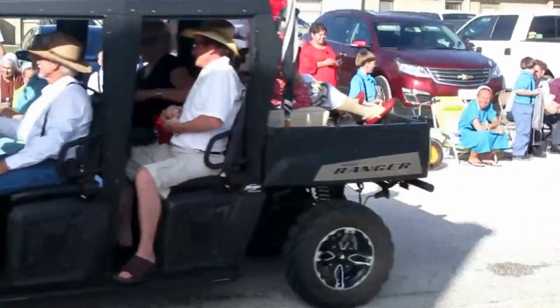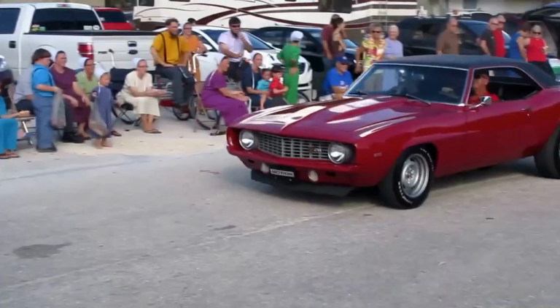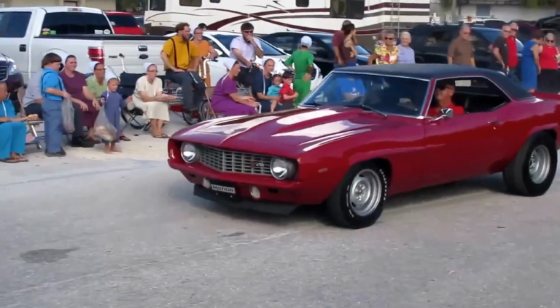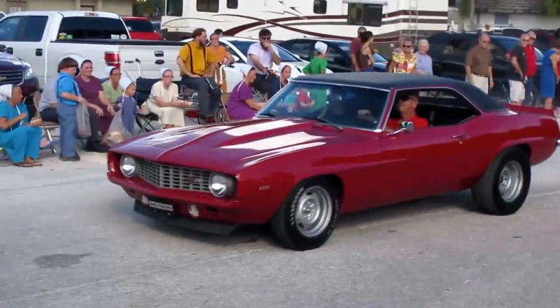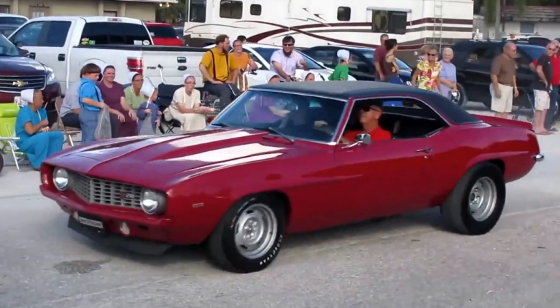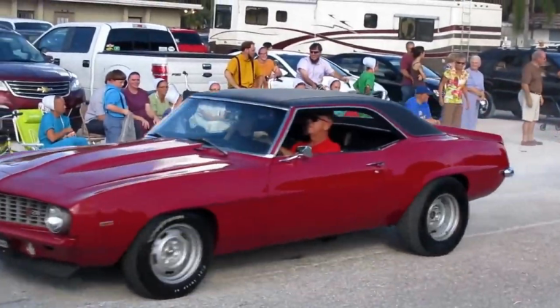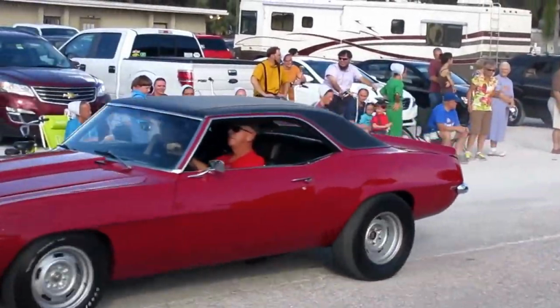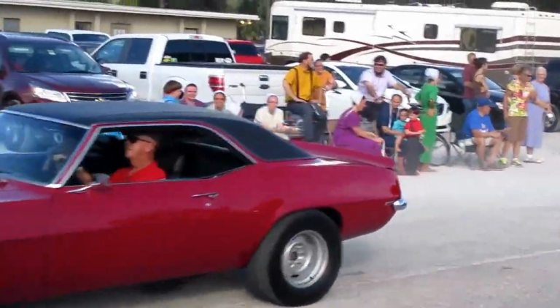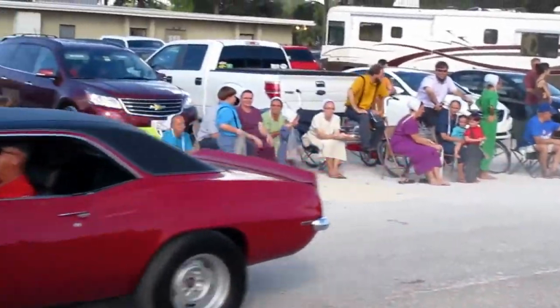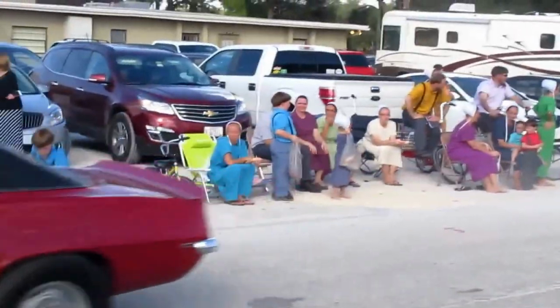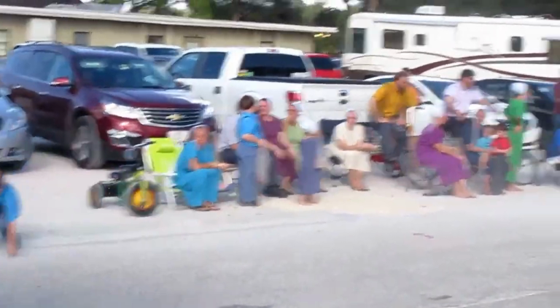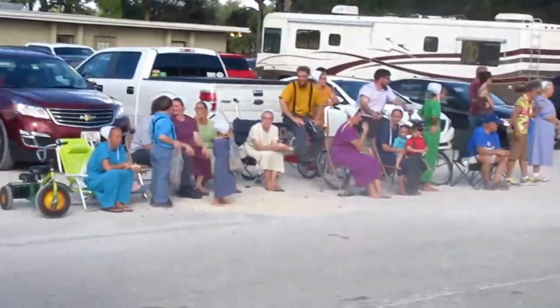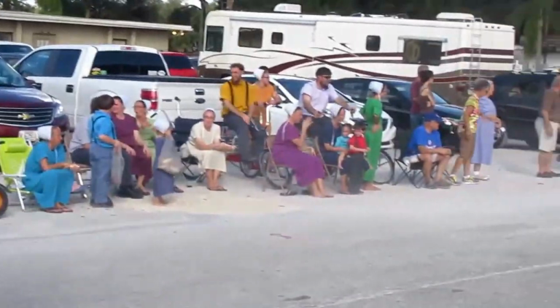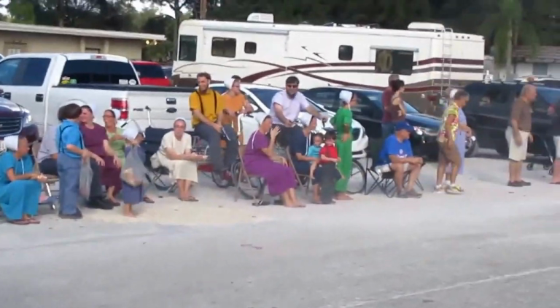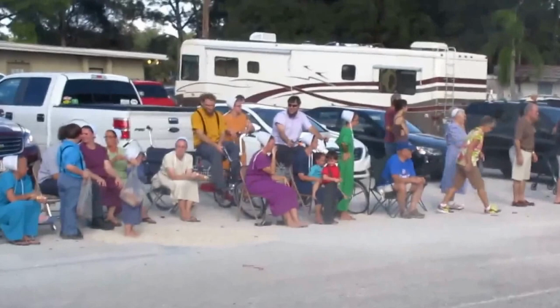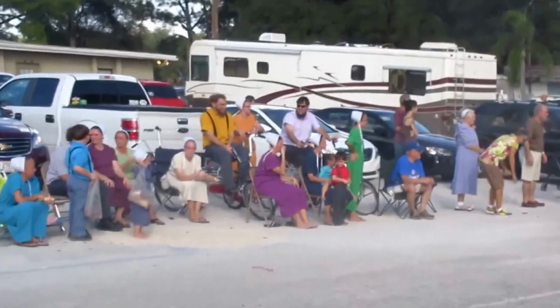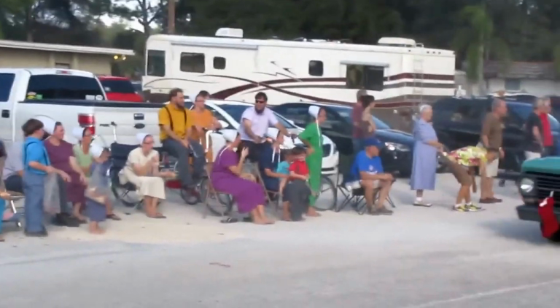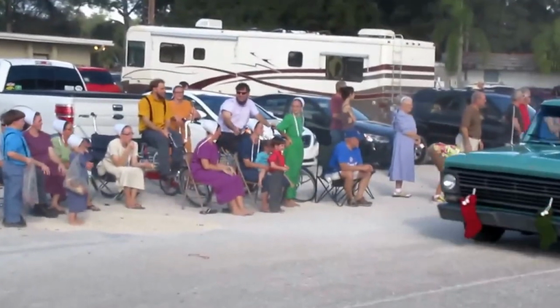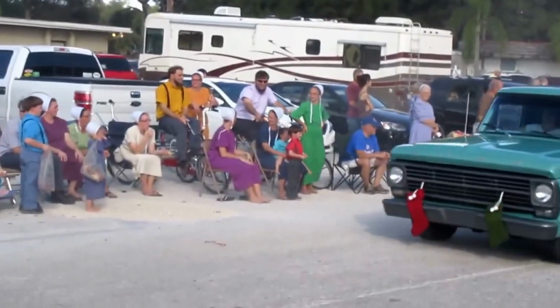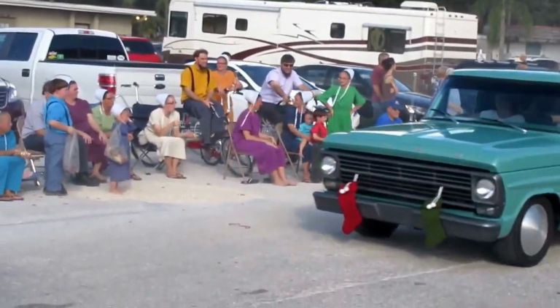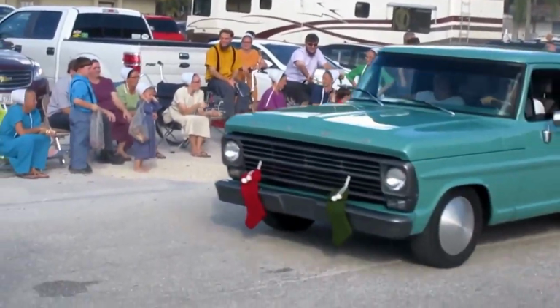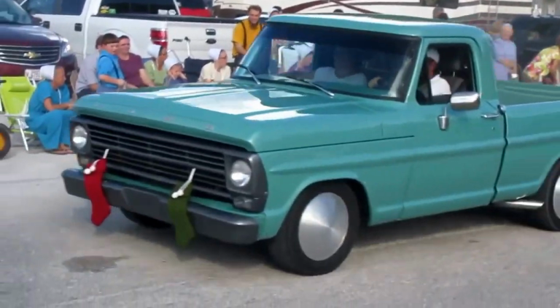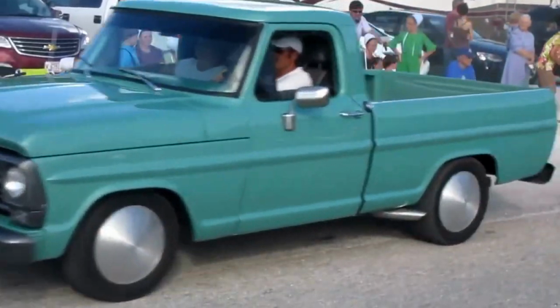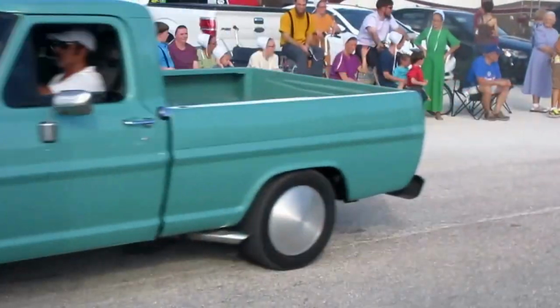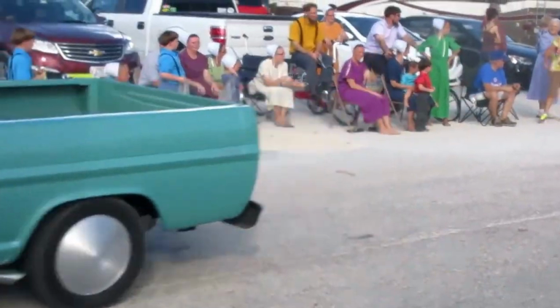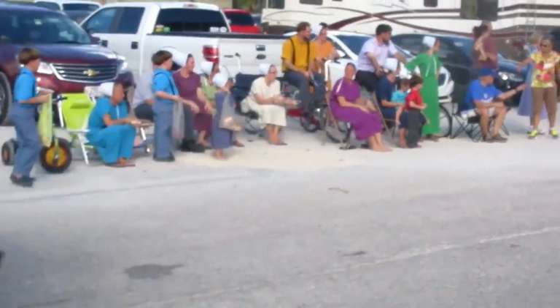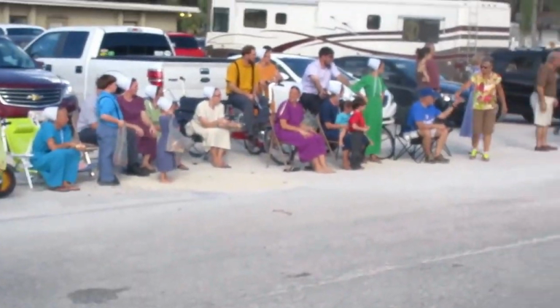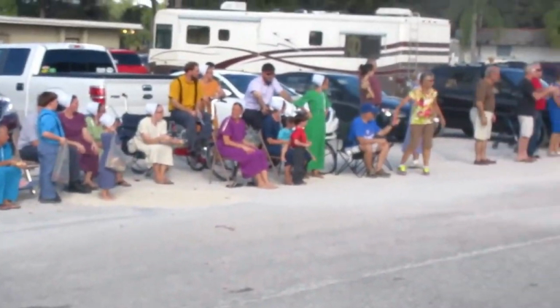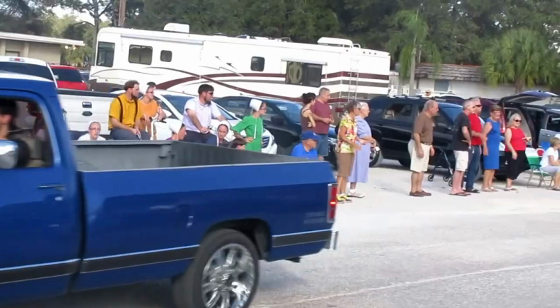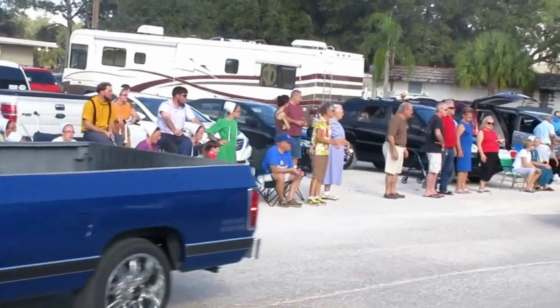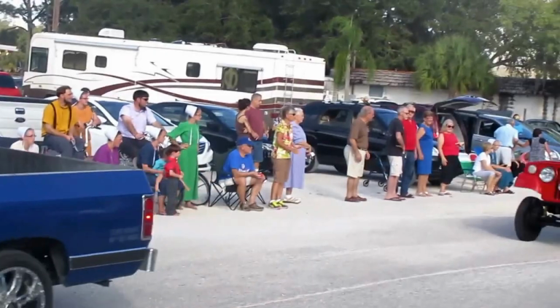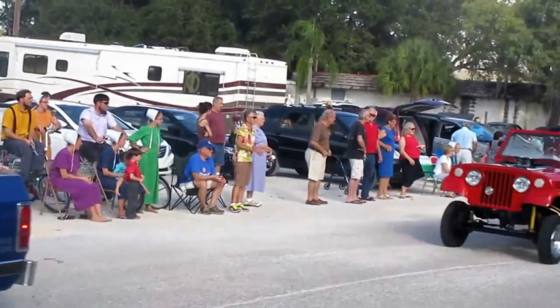I used to love a classic Z28 Camaro — wow, that is a hot car. Nice looking truck. And what do we have here?